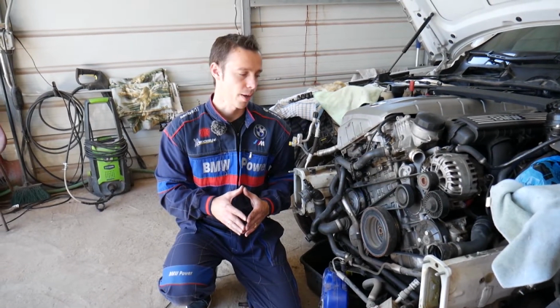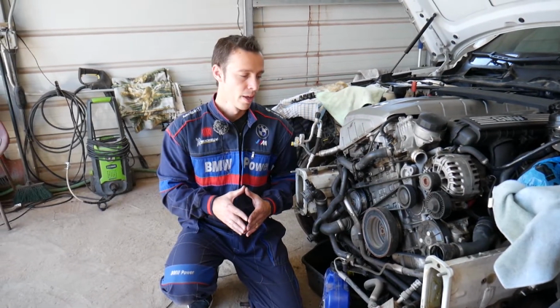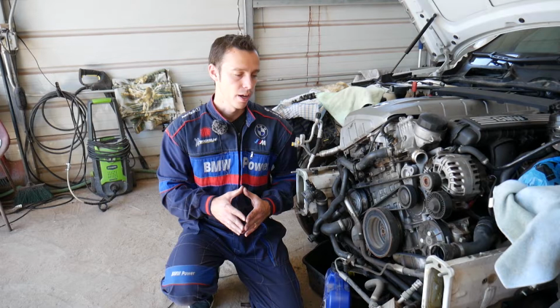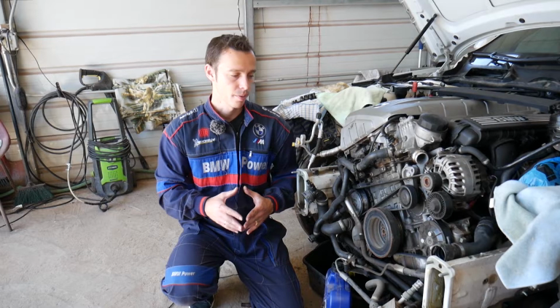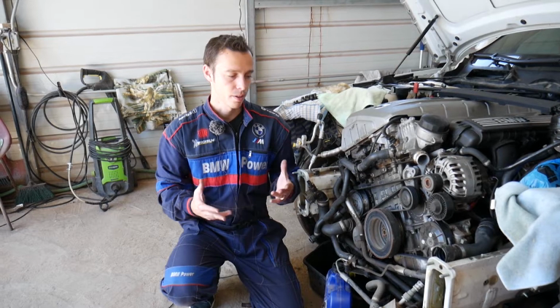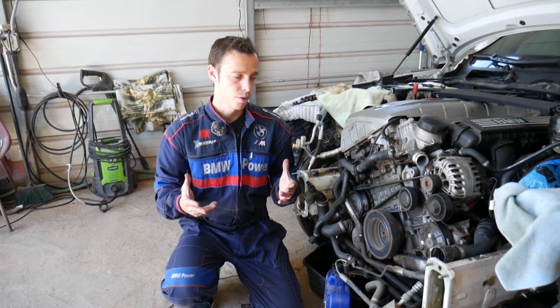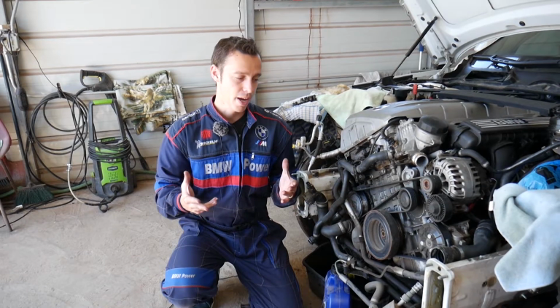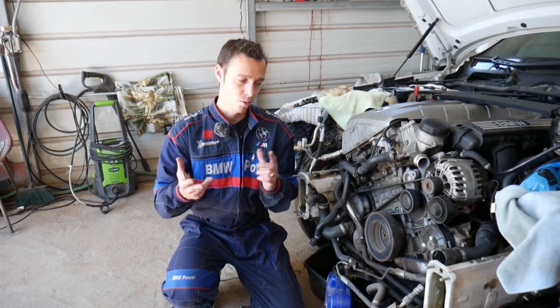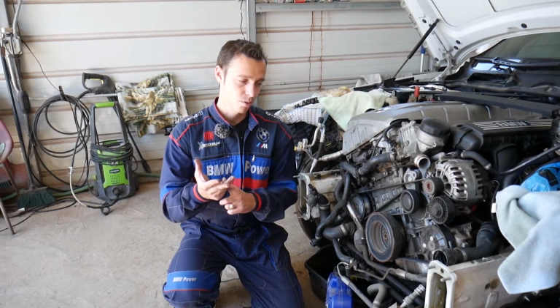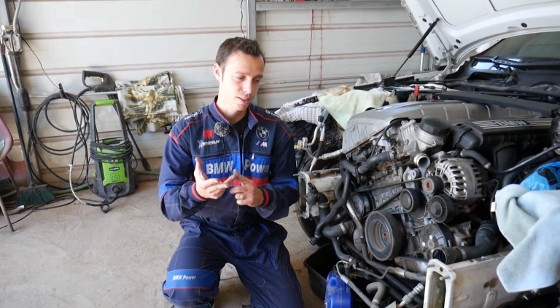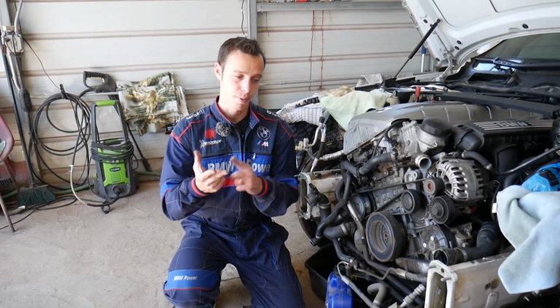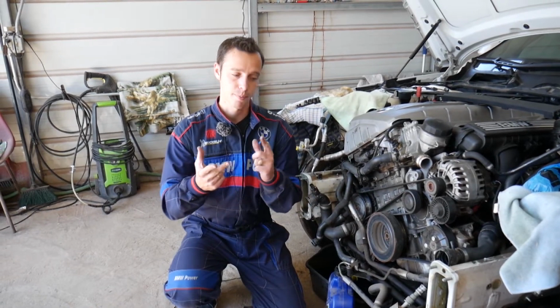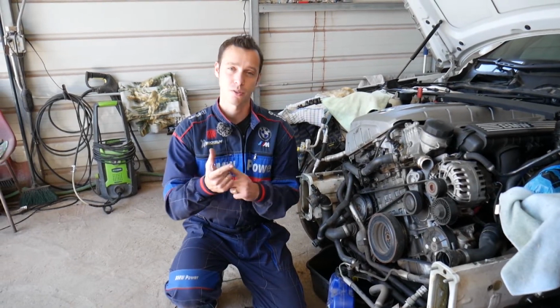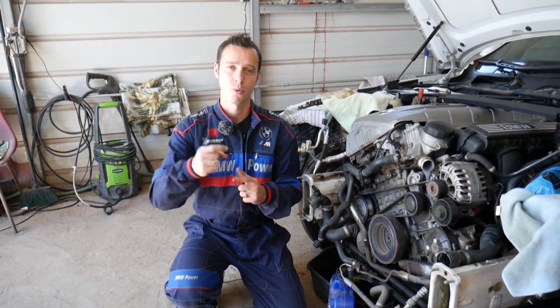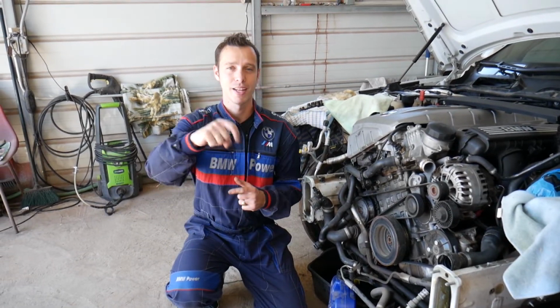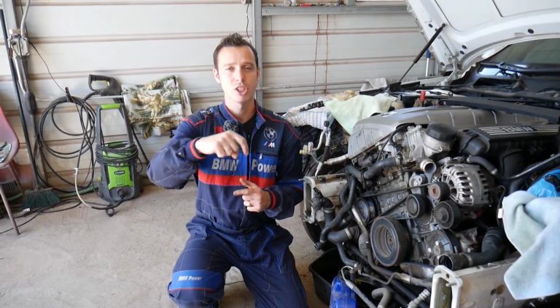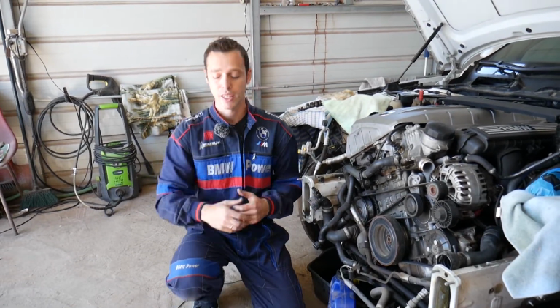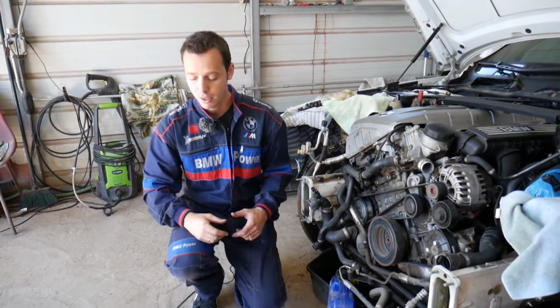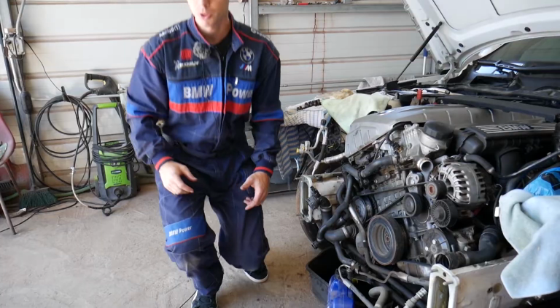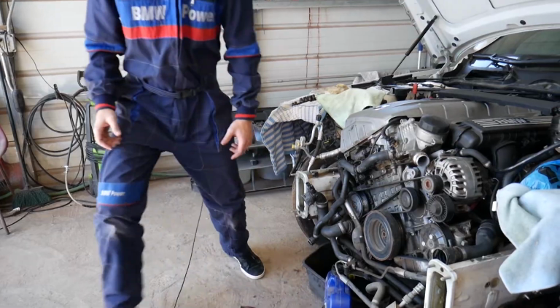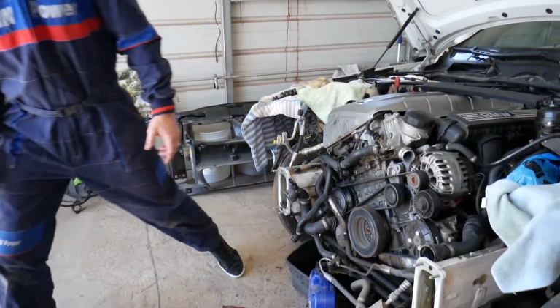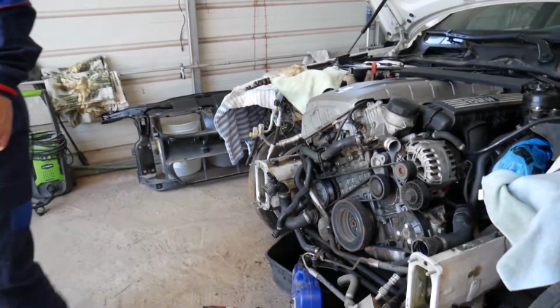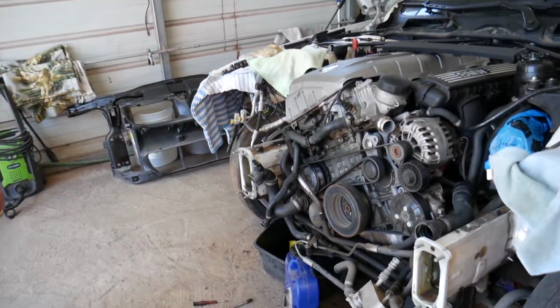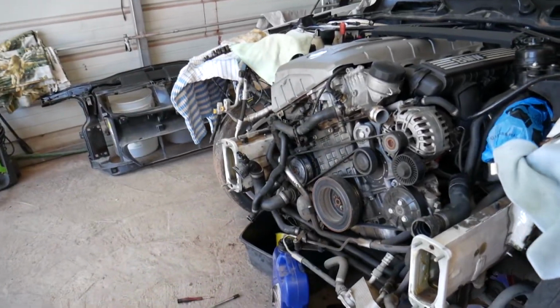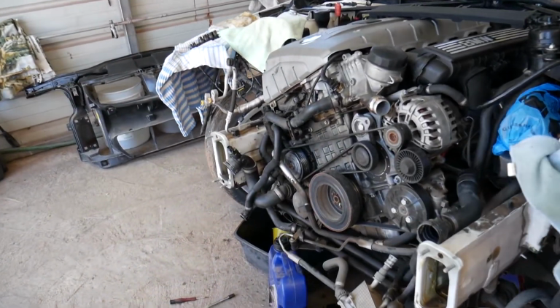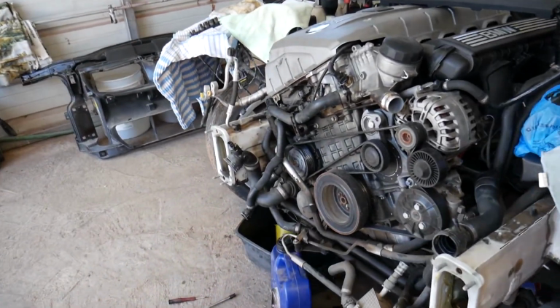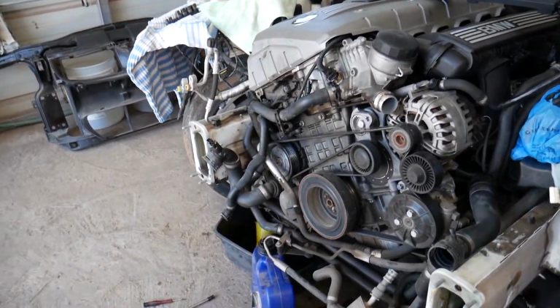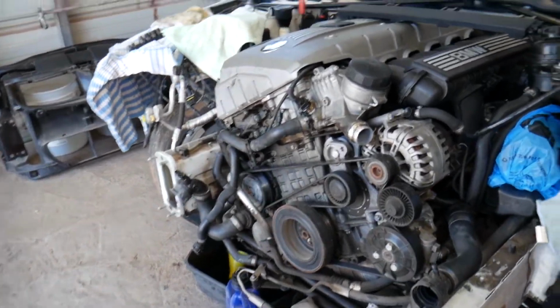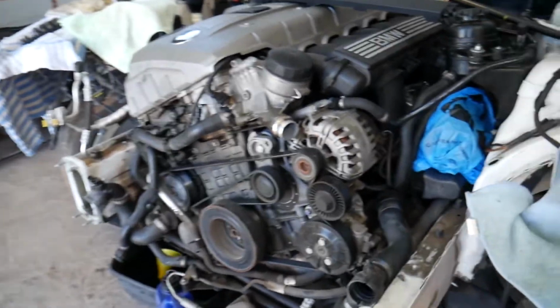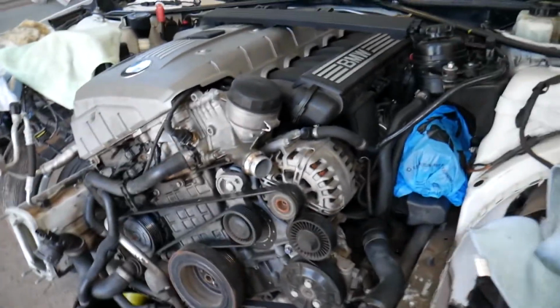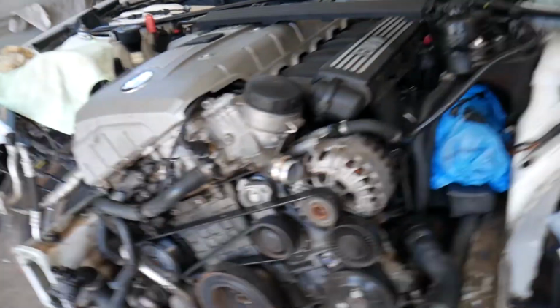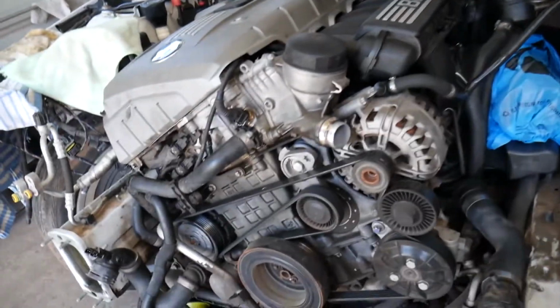If you need to buy a new replacement sensor, we'll have the link for parts shared in the description of the video below for your convenience, so please check it out.